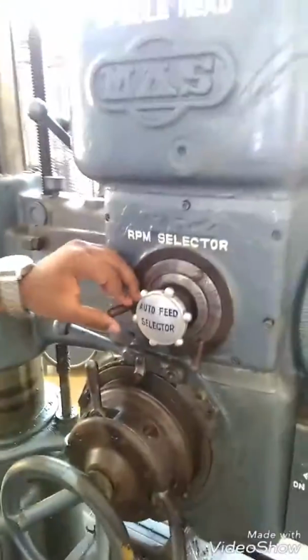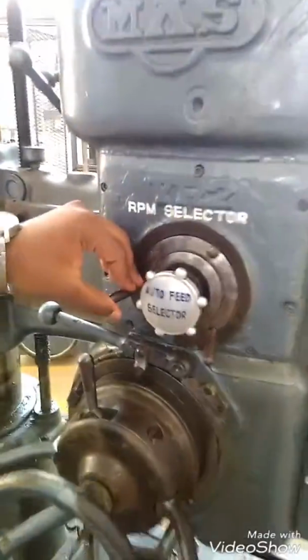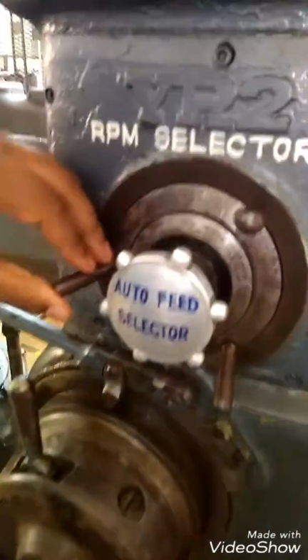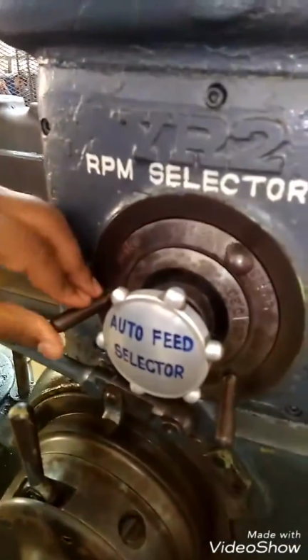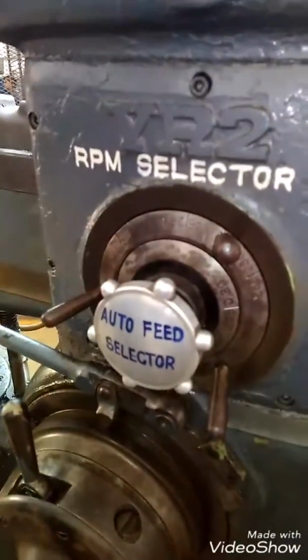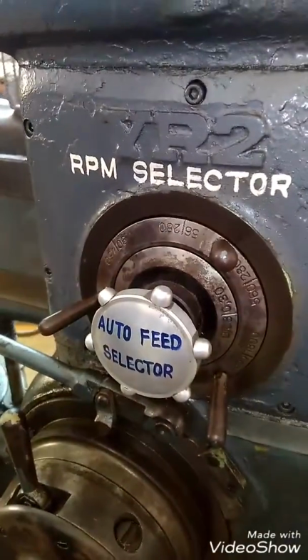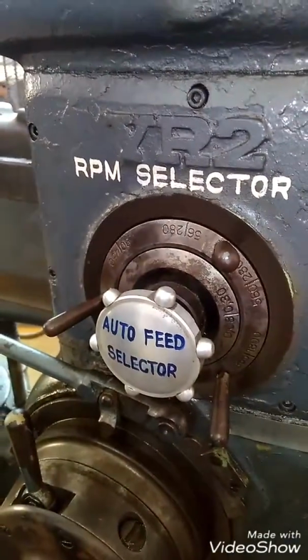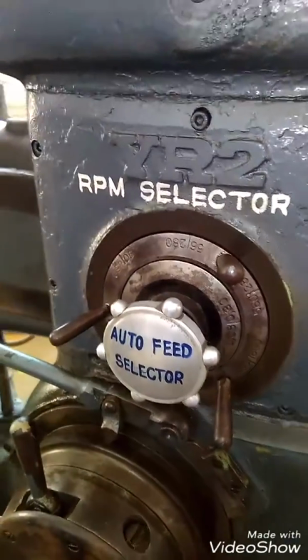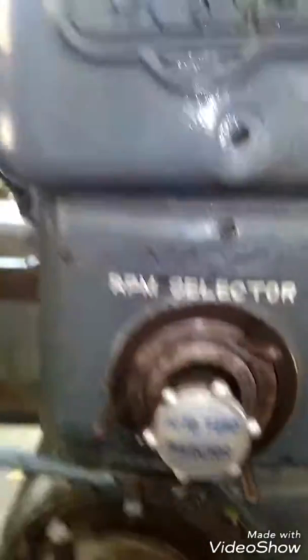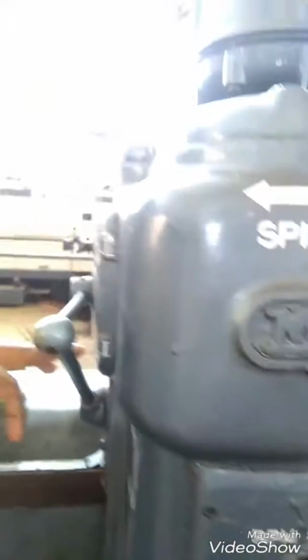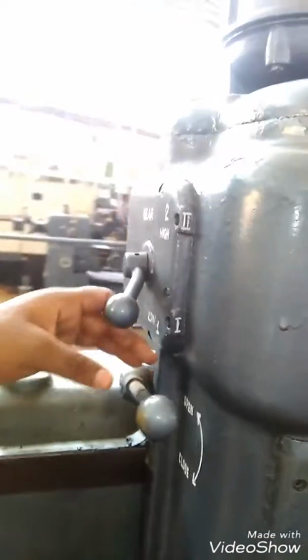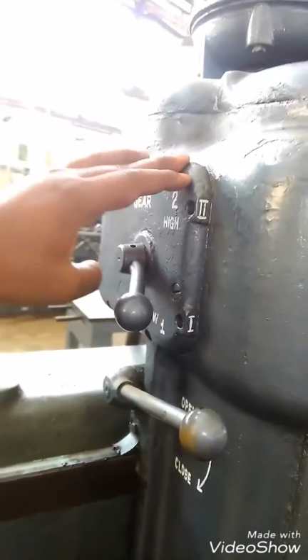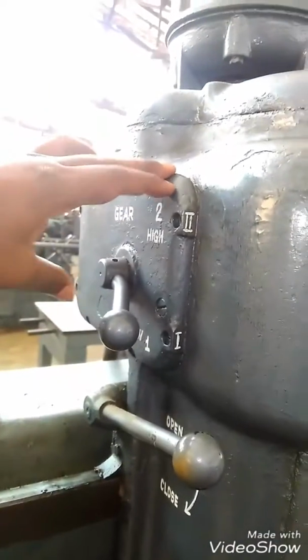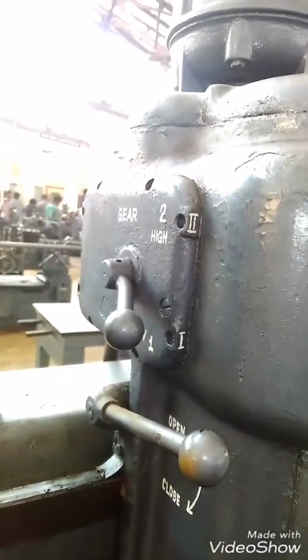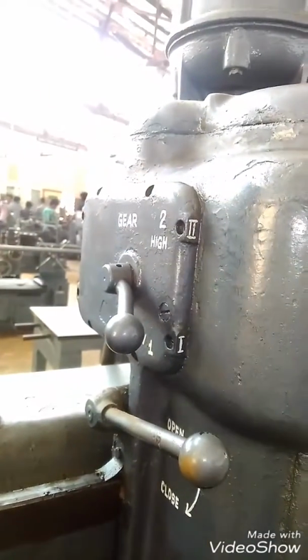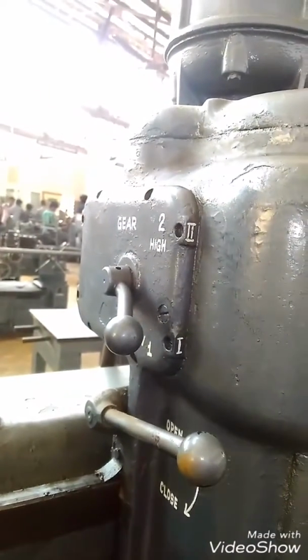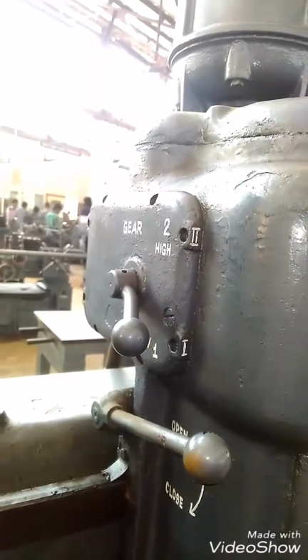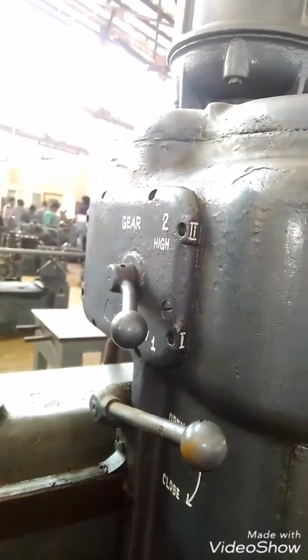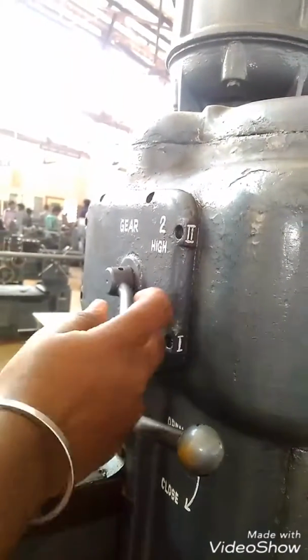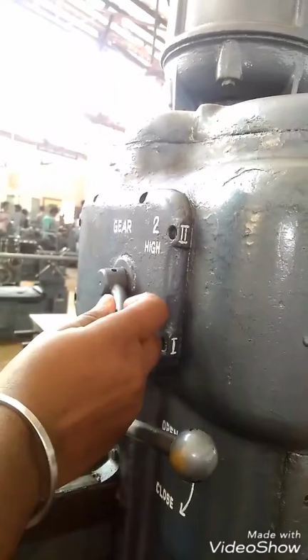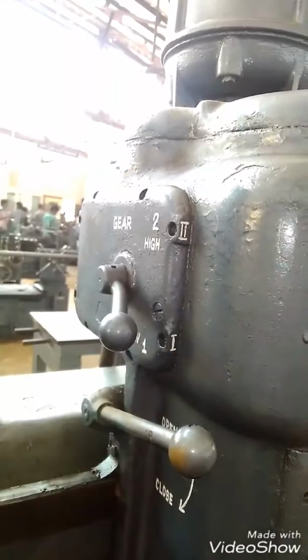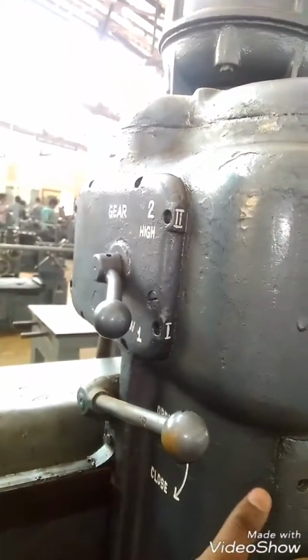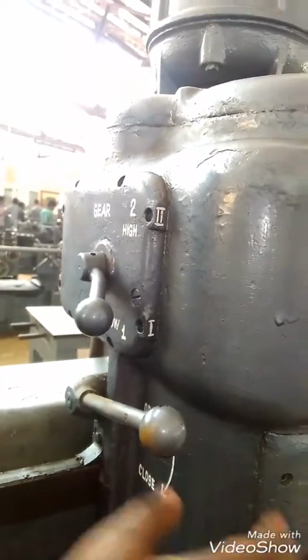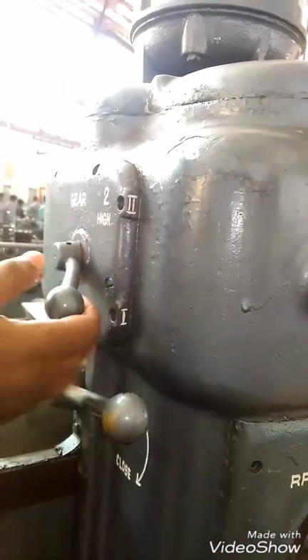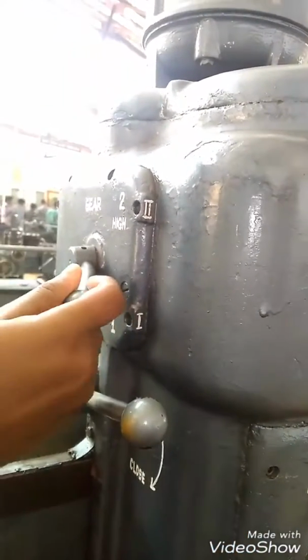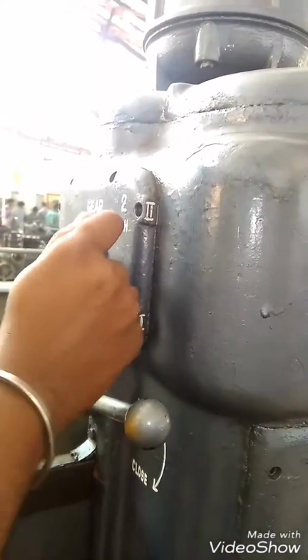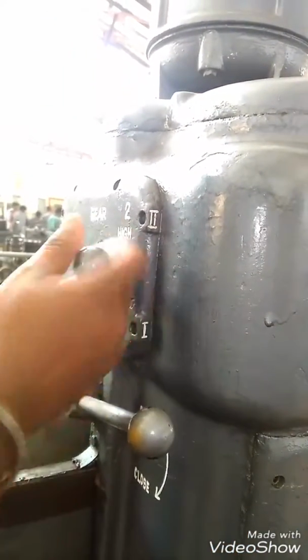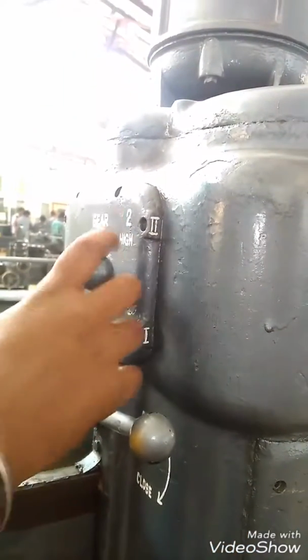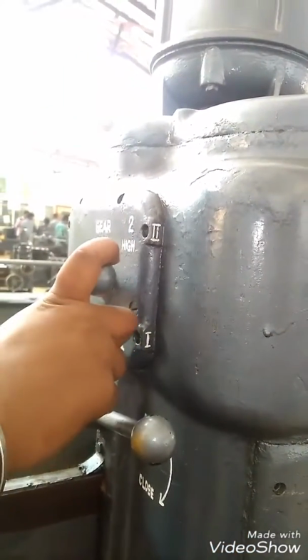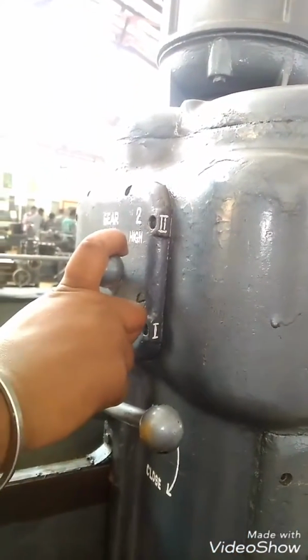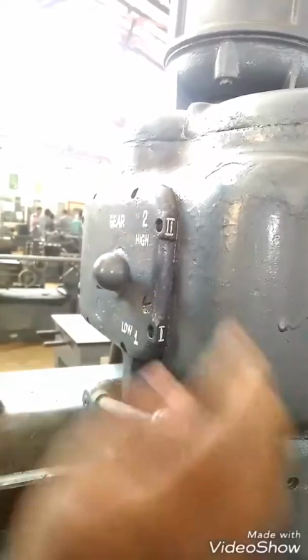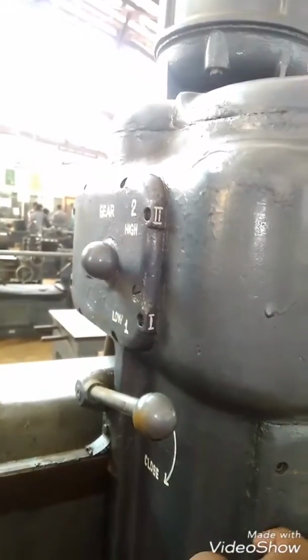This is the RPM selector of this machine. There are two gears on the right side of this machine so that you can select low level RPM and high level RPM. So that the drill chuck can rotate at that selected speed.